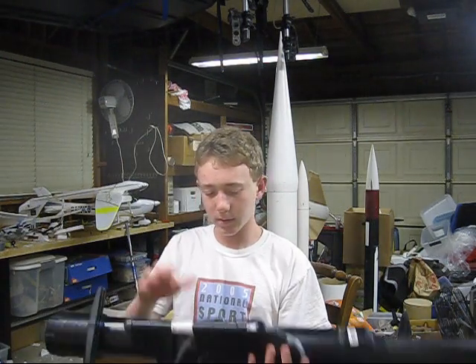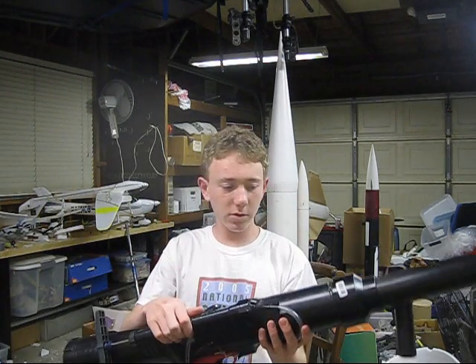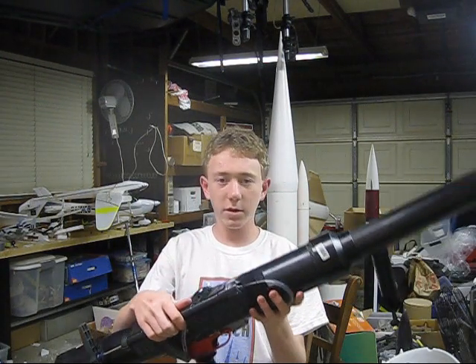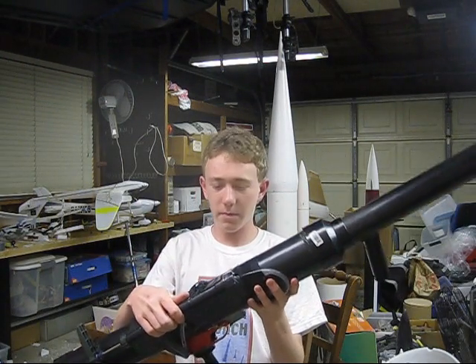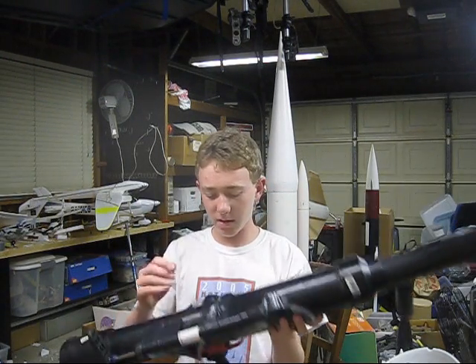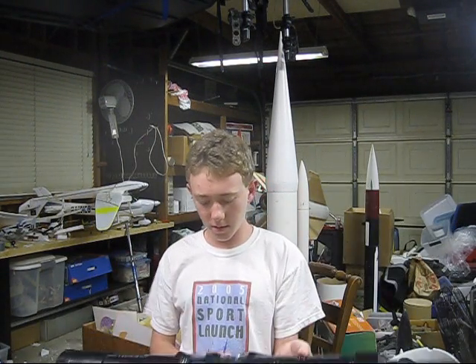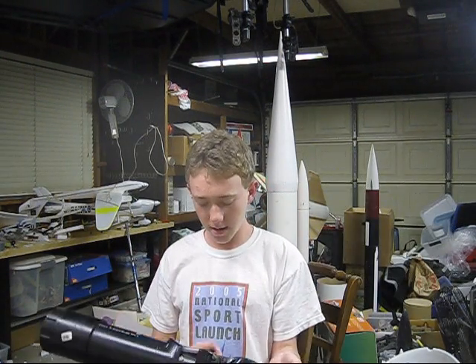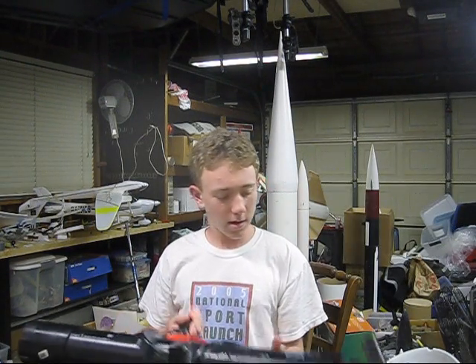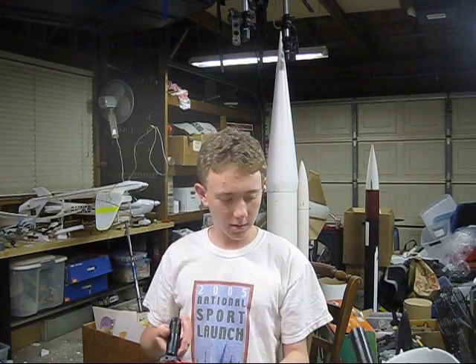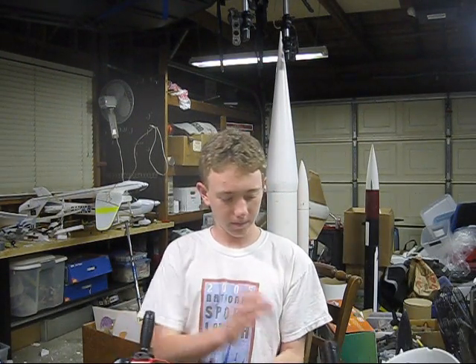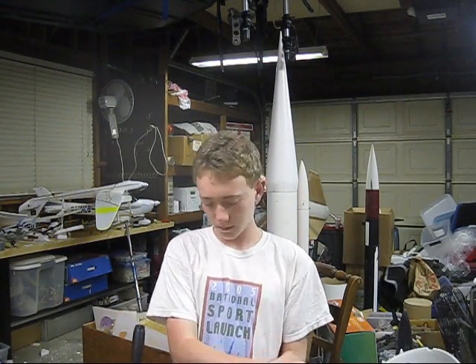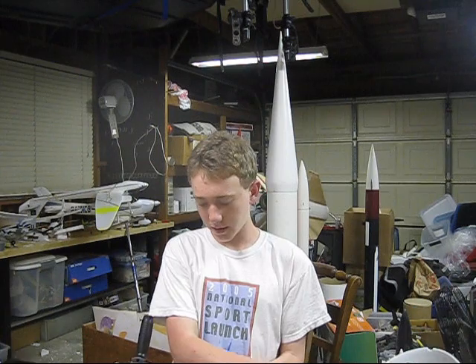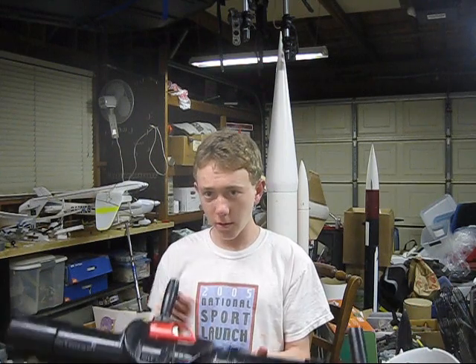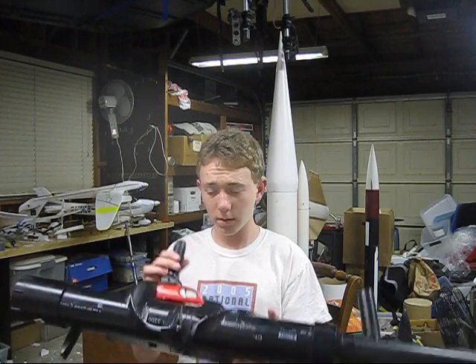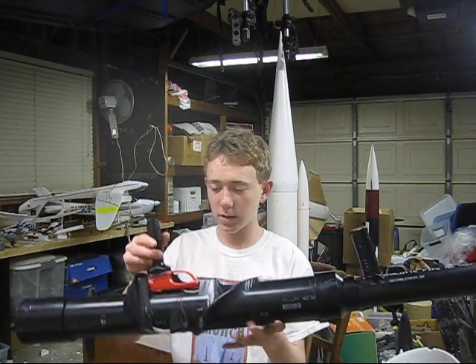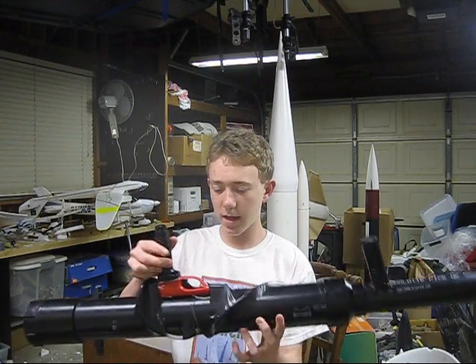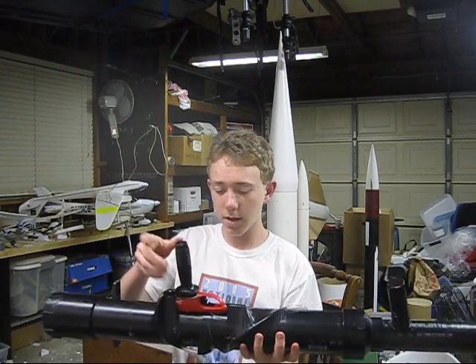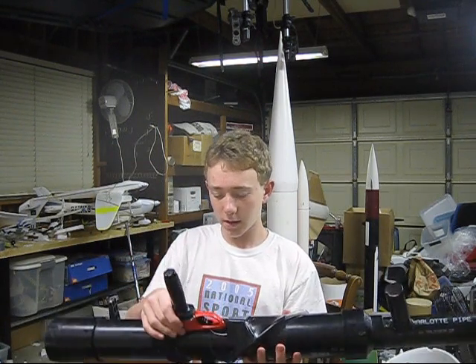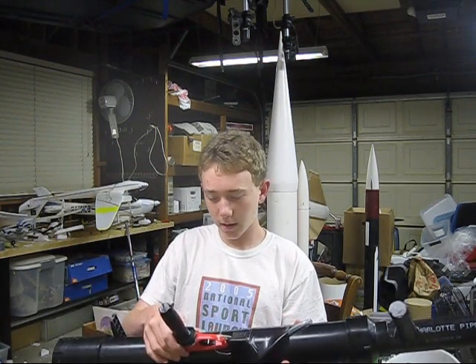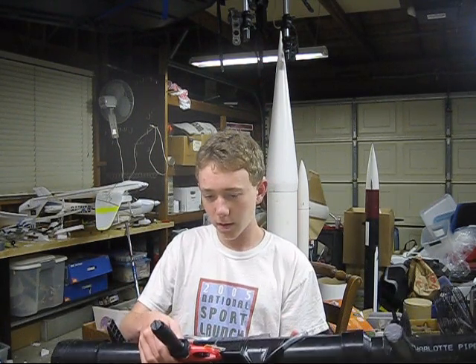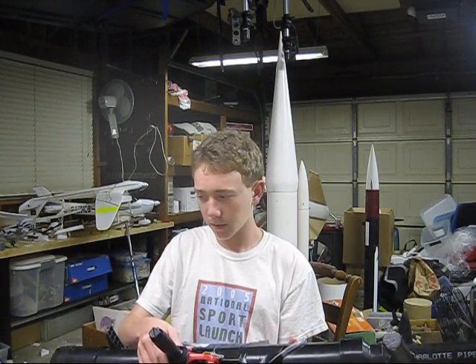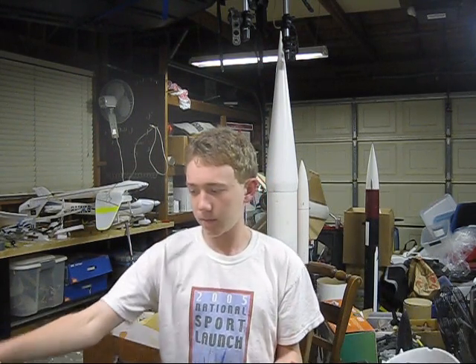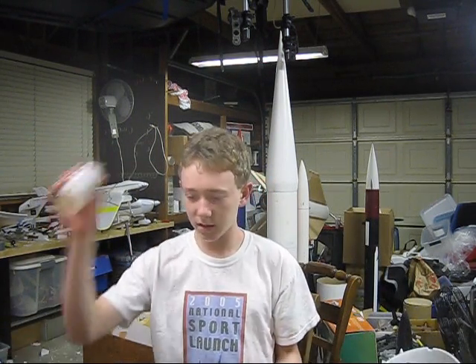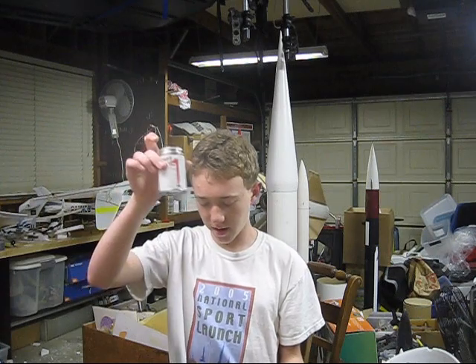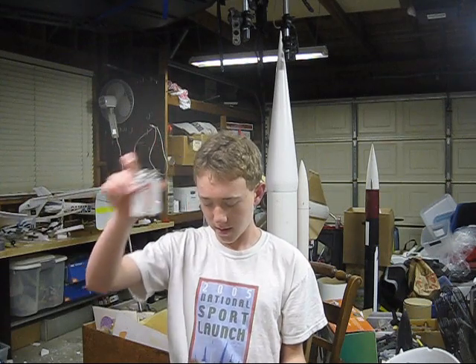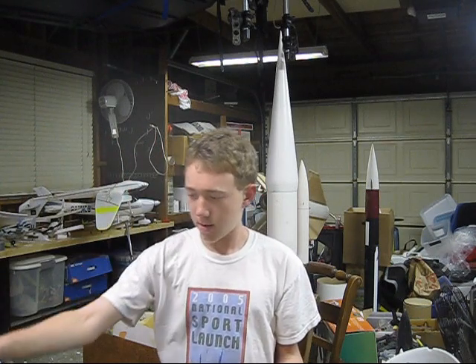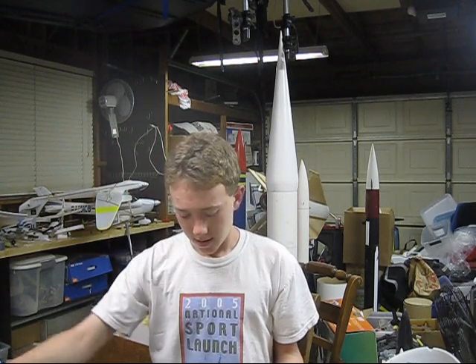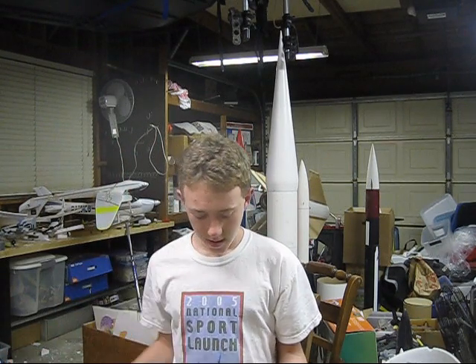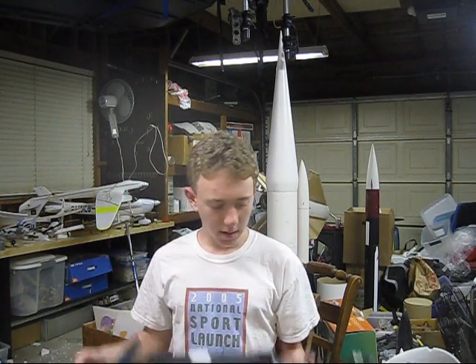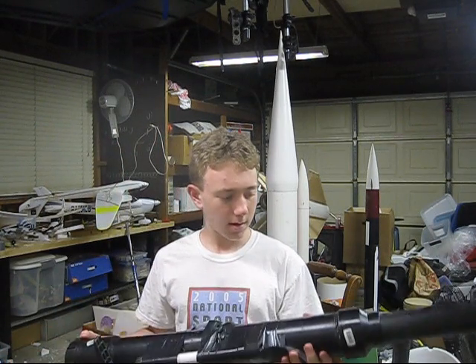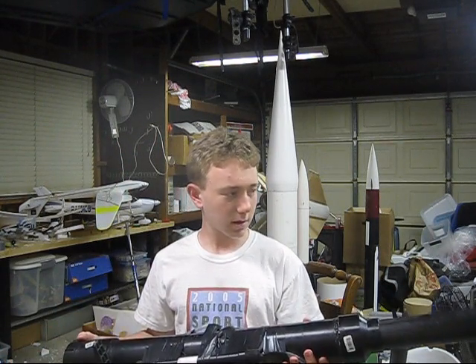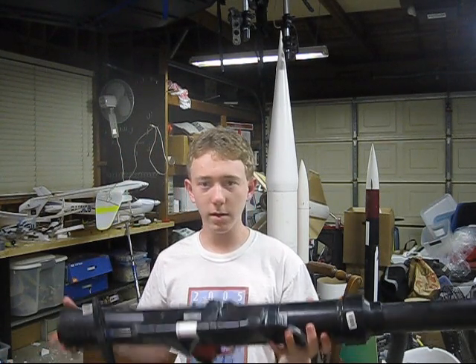Some sort of pump — a really basic one works — a wooden dowel you can use as a handle, some hot glue, PVC cement, and that's about it.